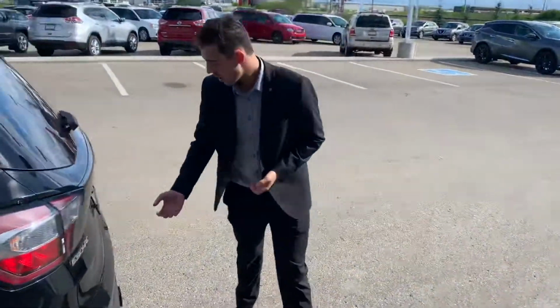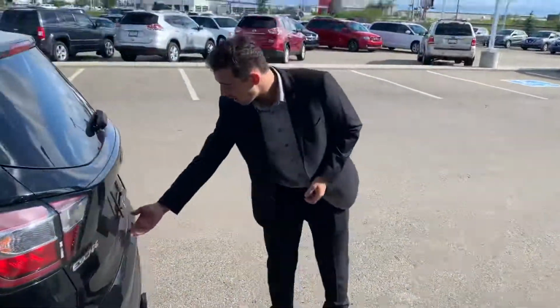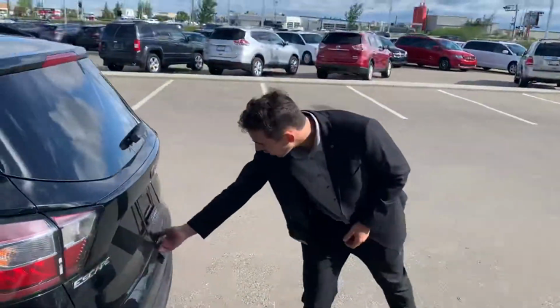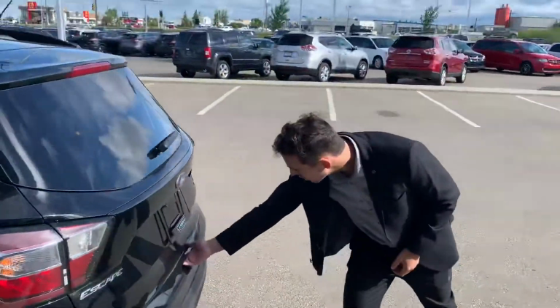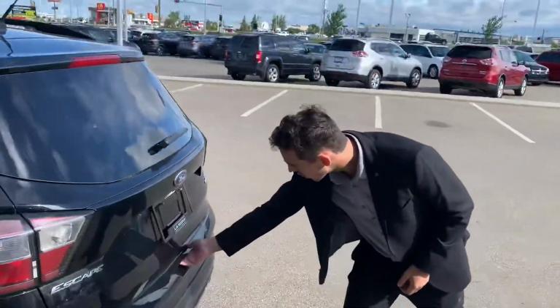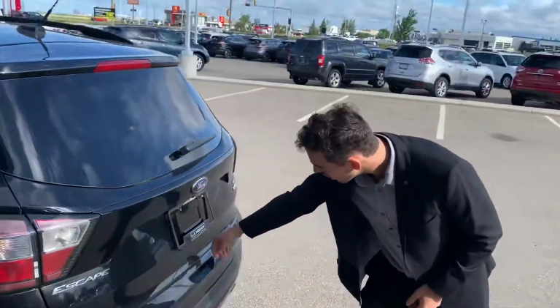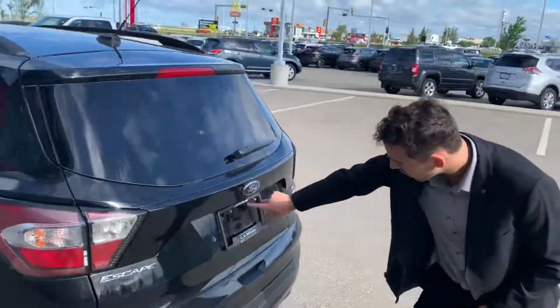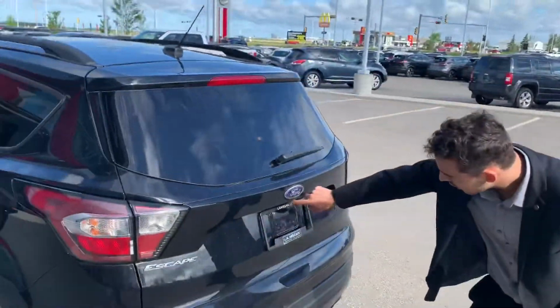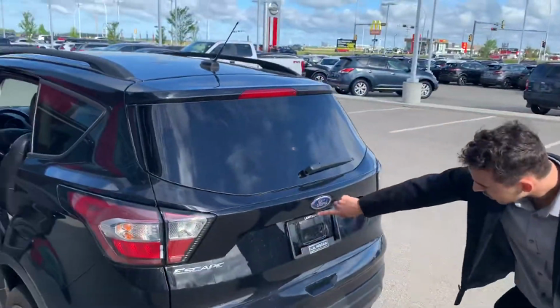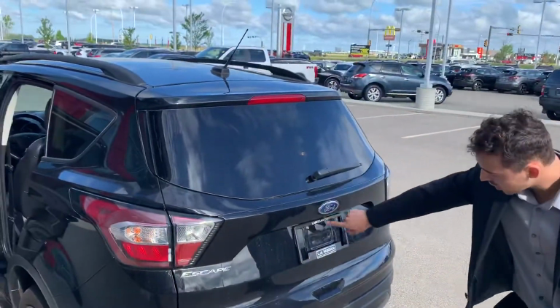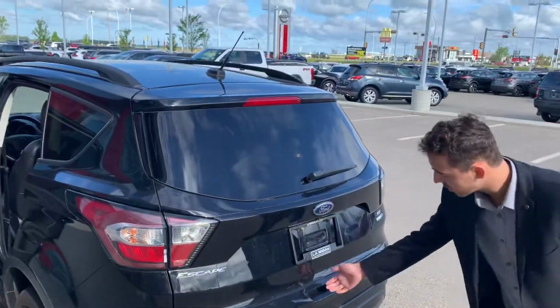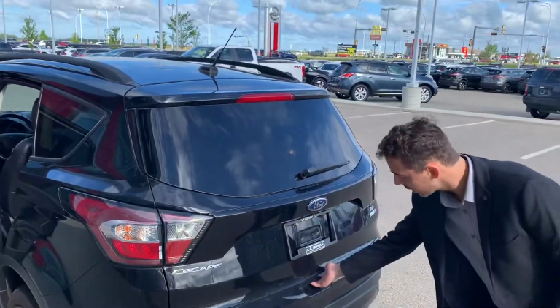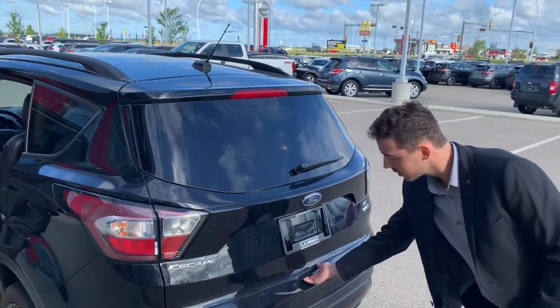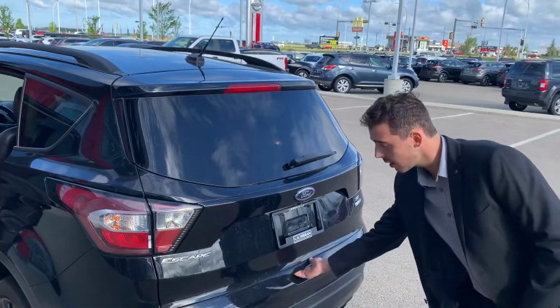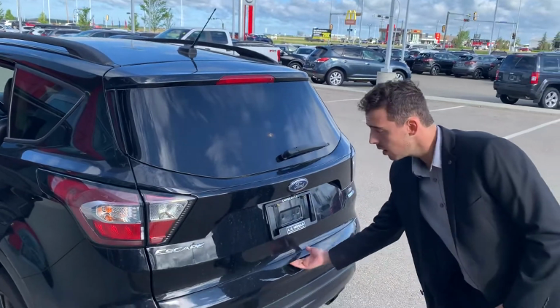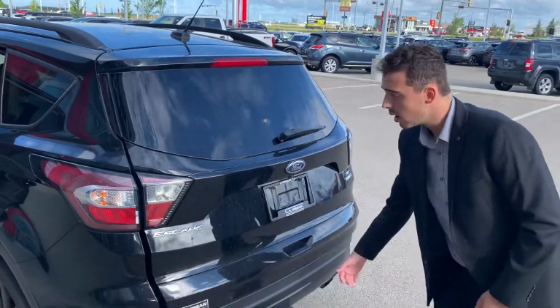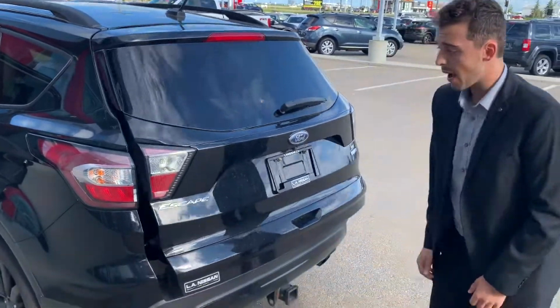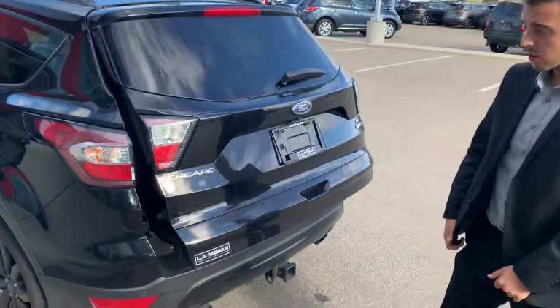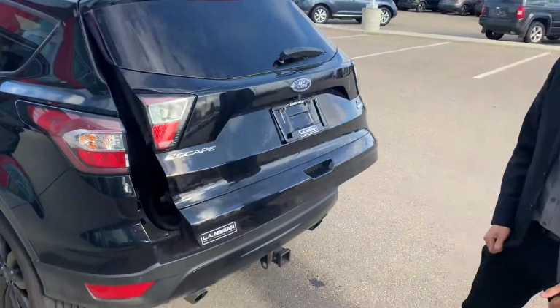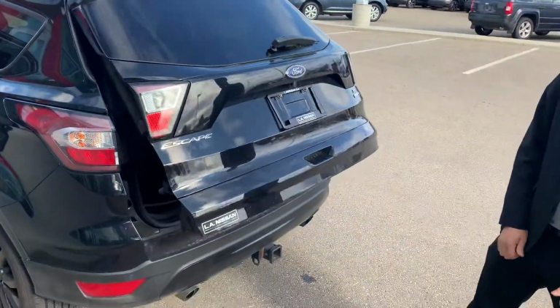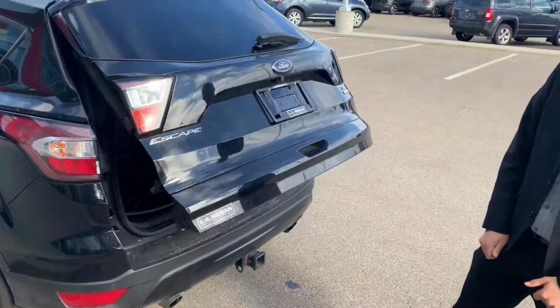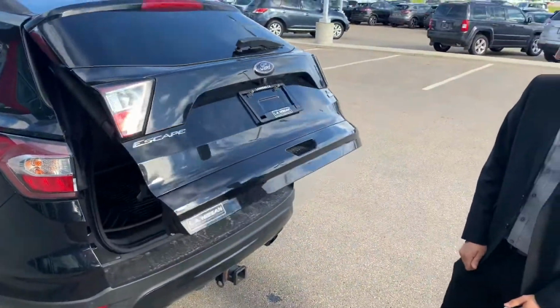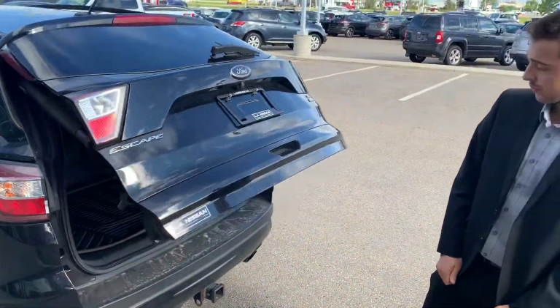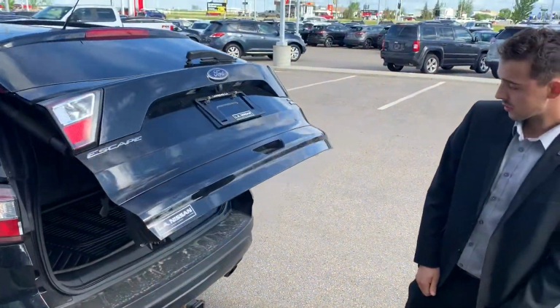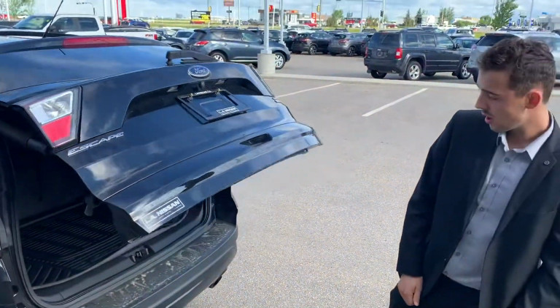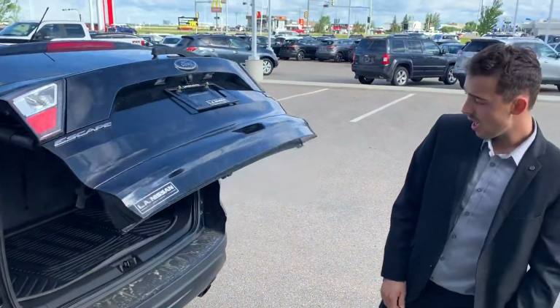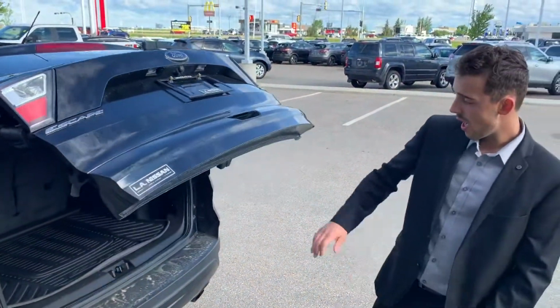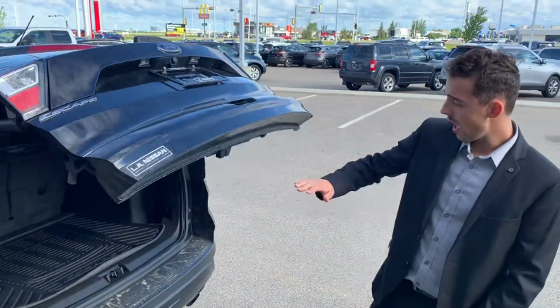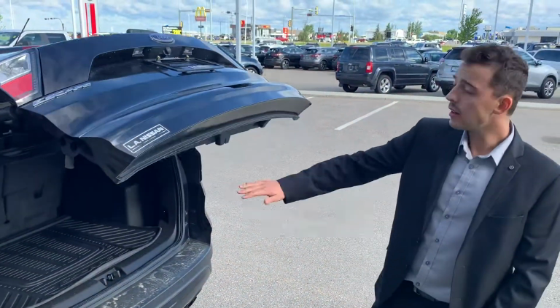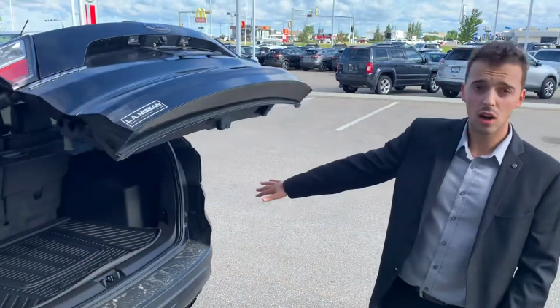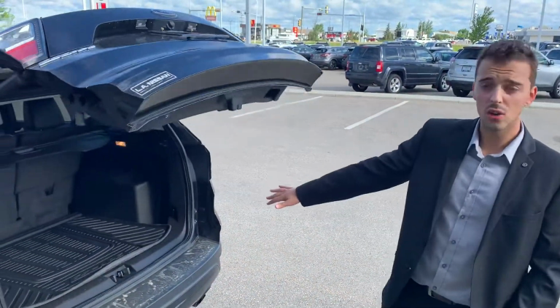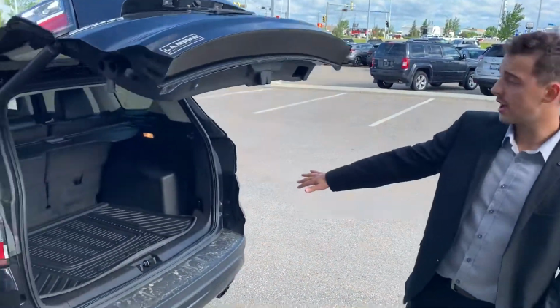Down to the trunk here, as you can see, you've got your backup camera, a power liftgate, and a cargo liner.